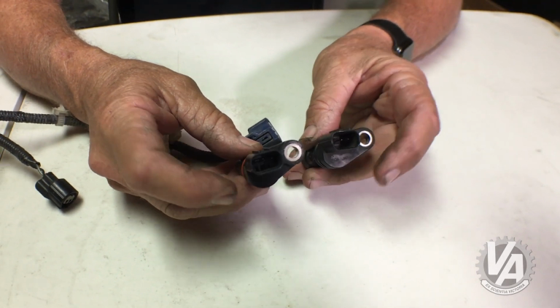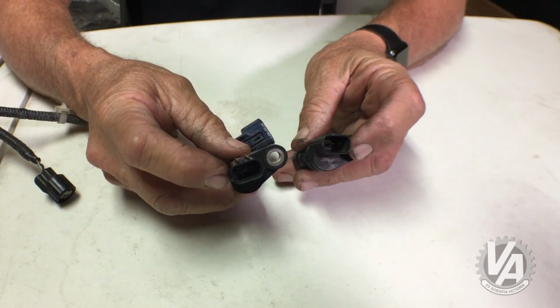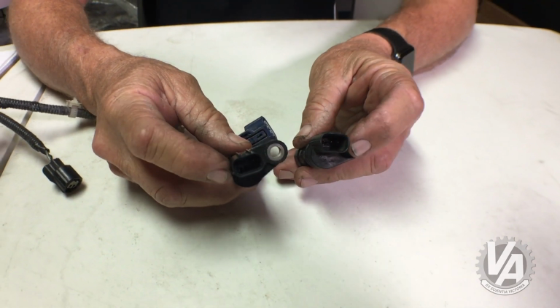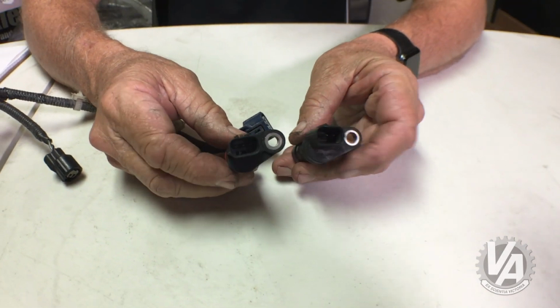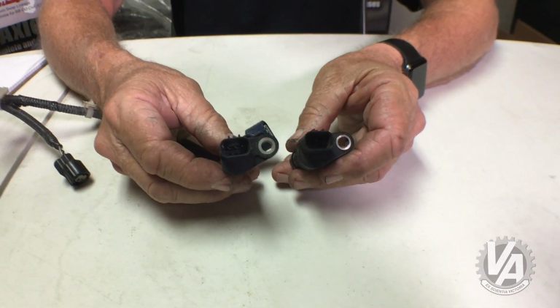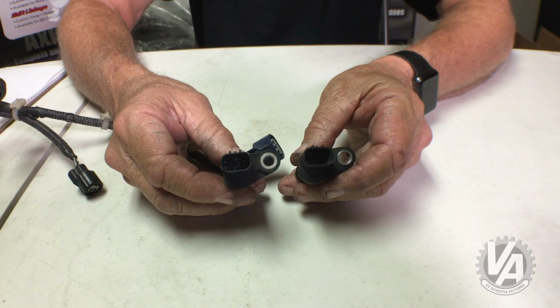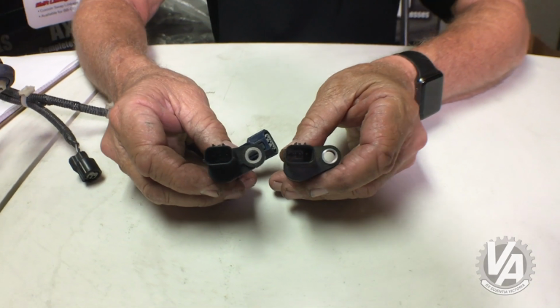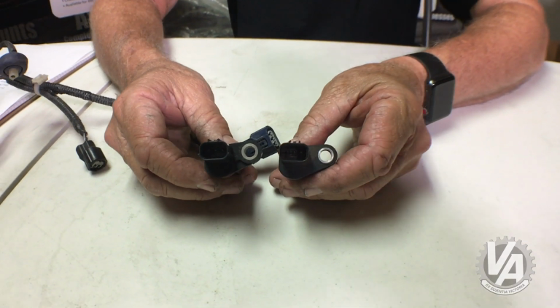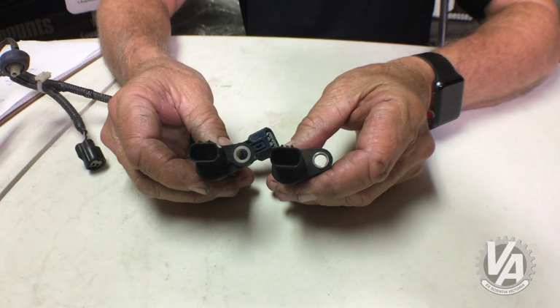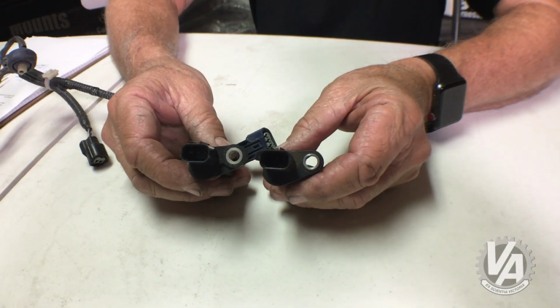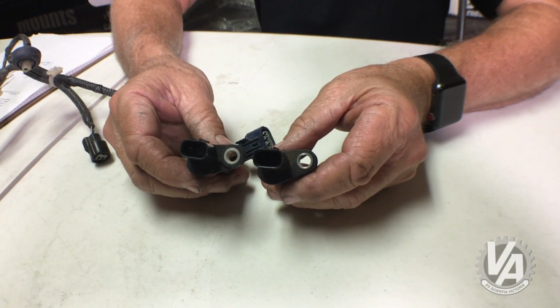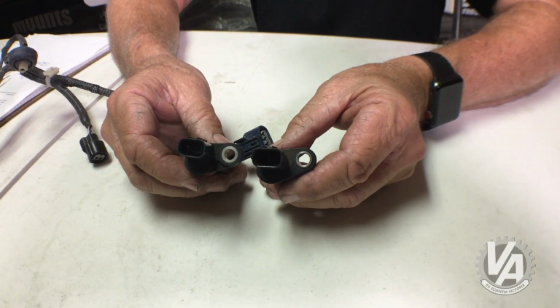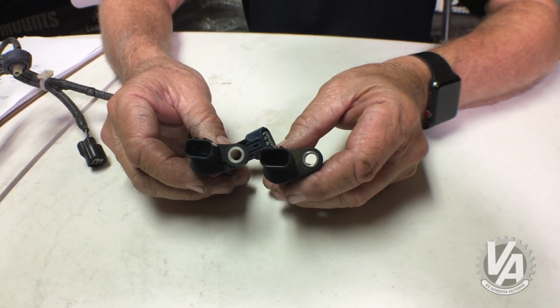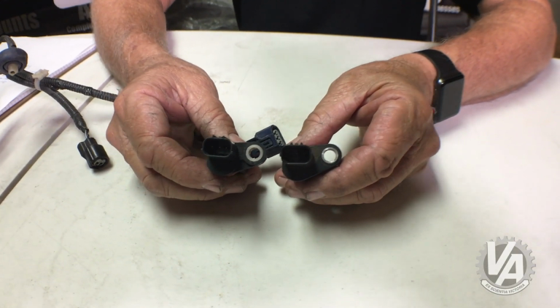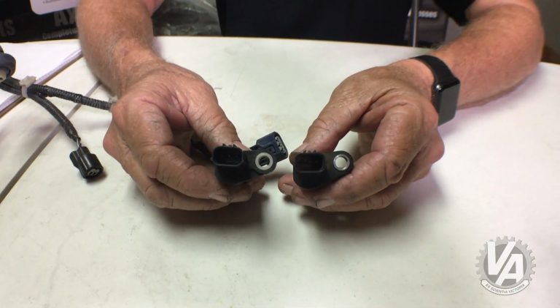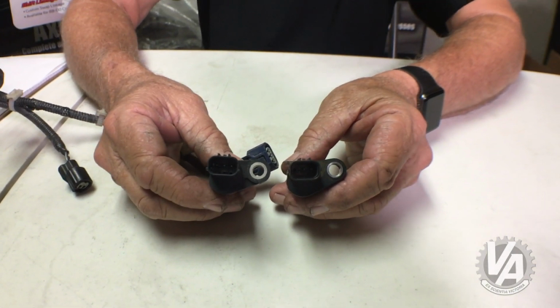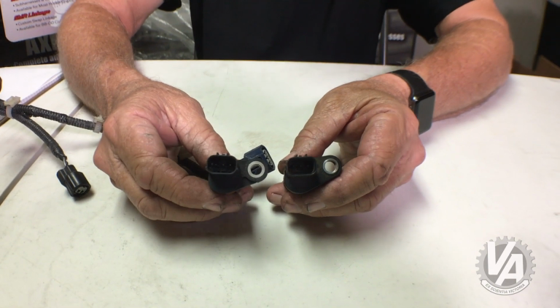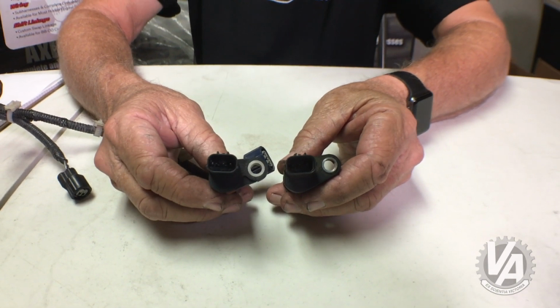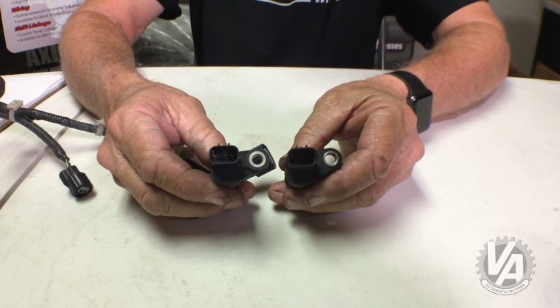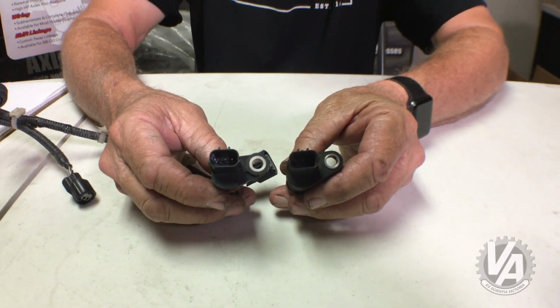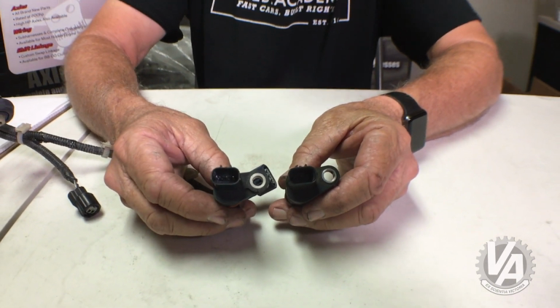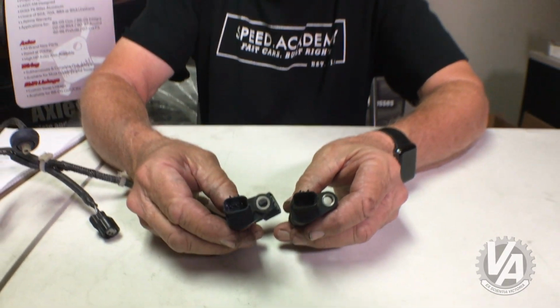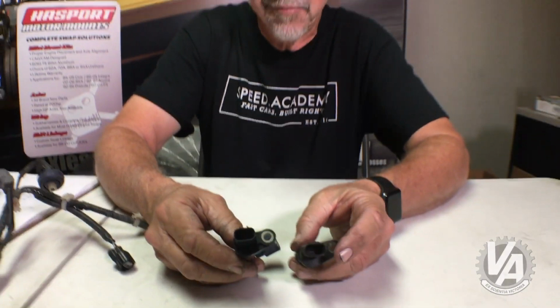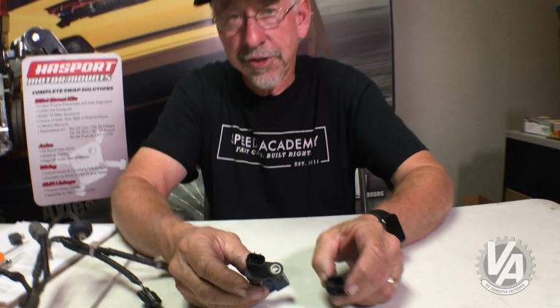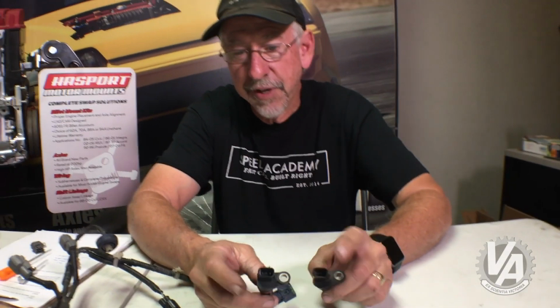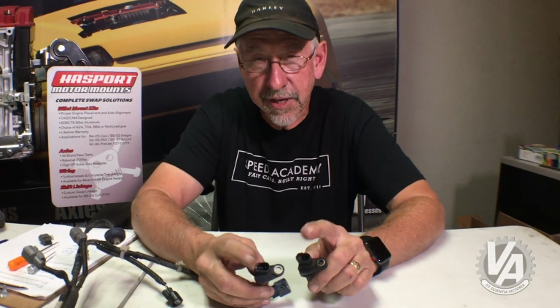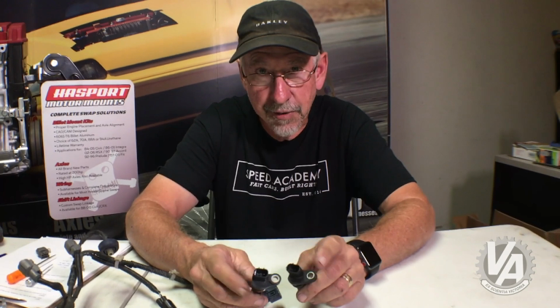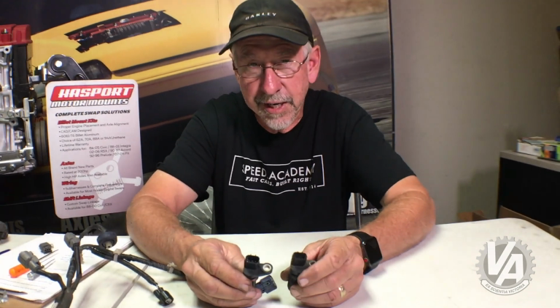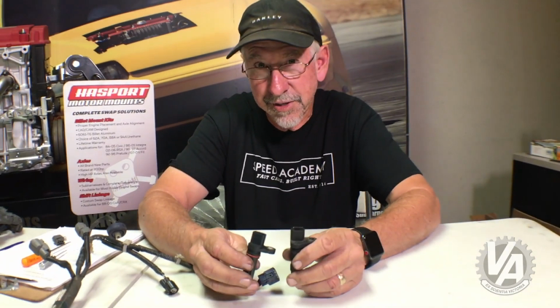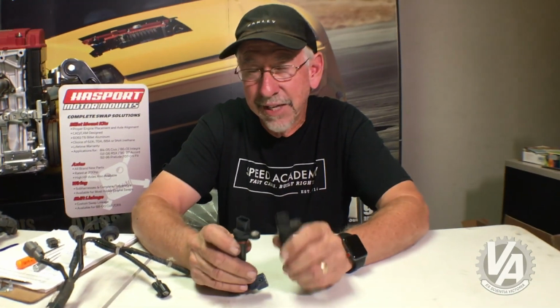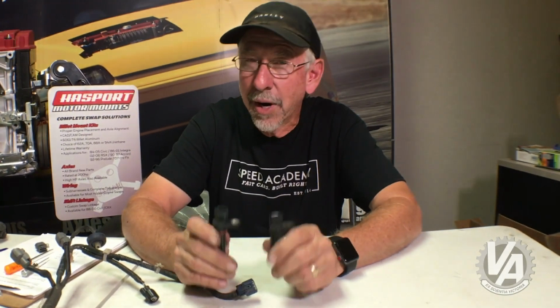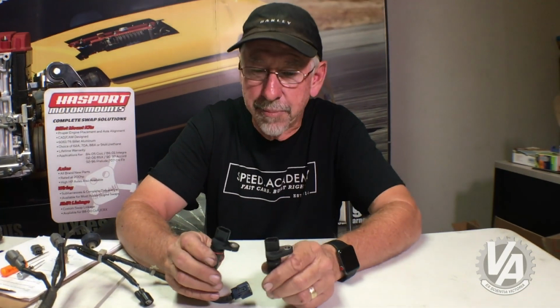The keyways are these little ridges along the side that allow the connector to slide down. Because the keyways are different, if your harness doesn't fit the keyway of your crank angle sensor, it's not wired properly.